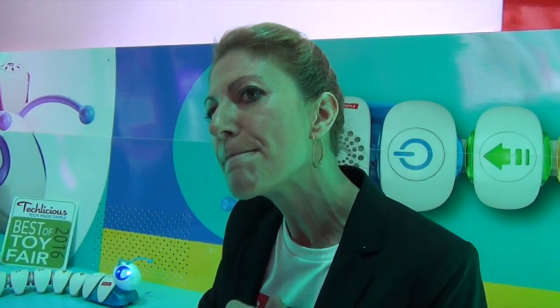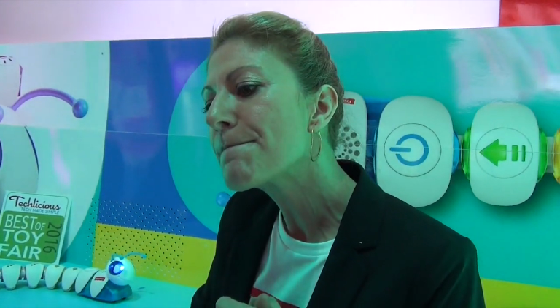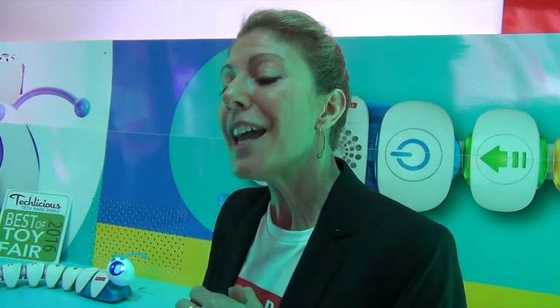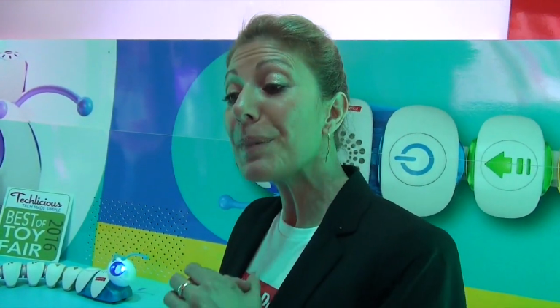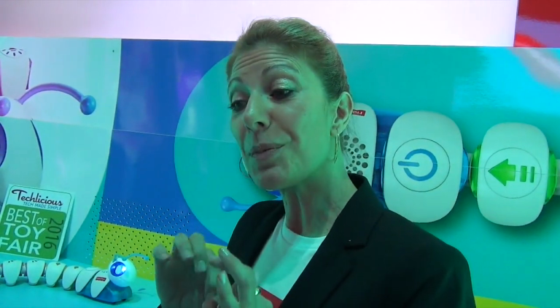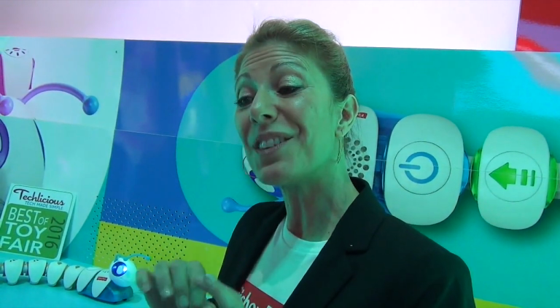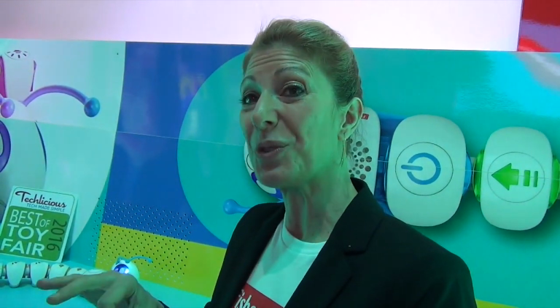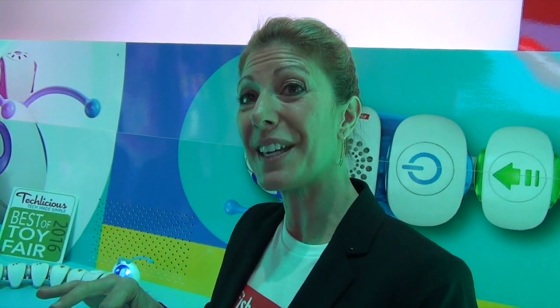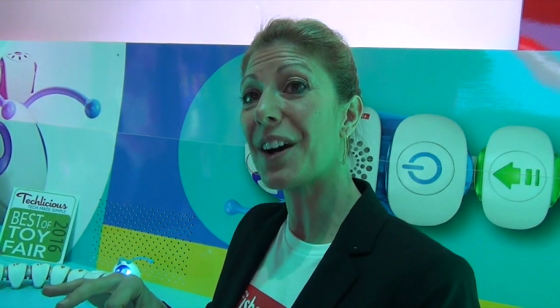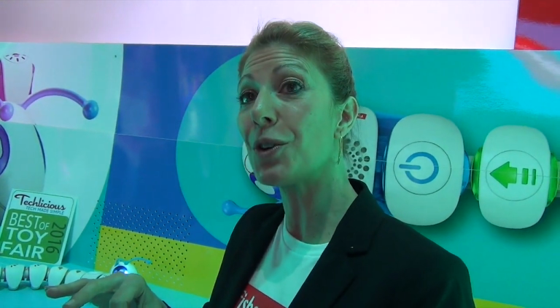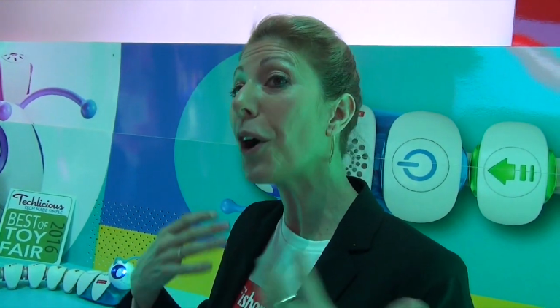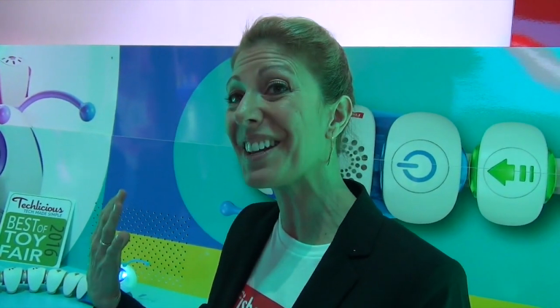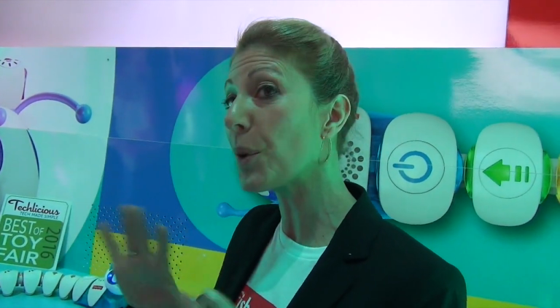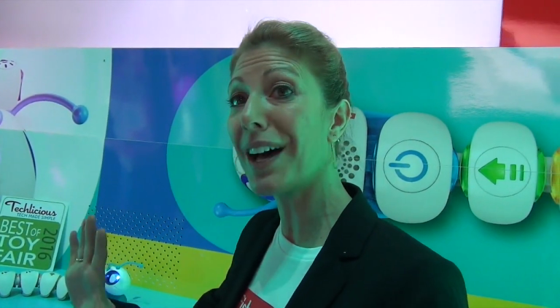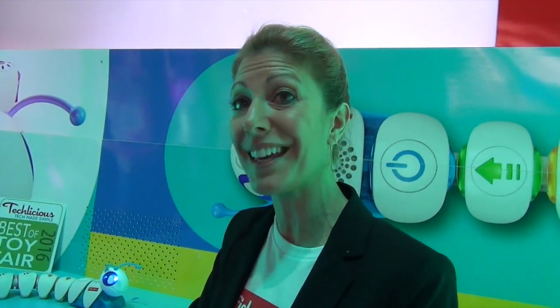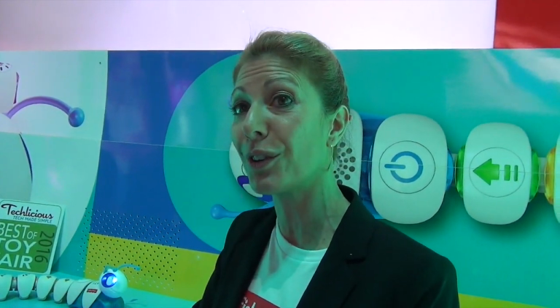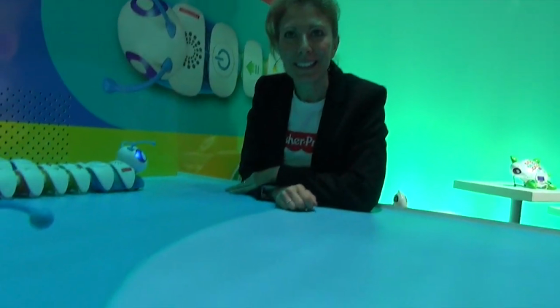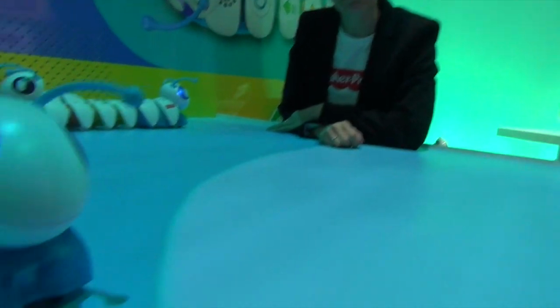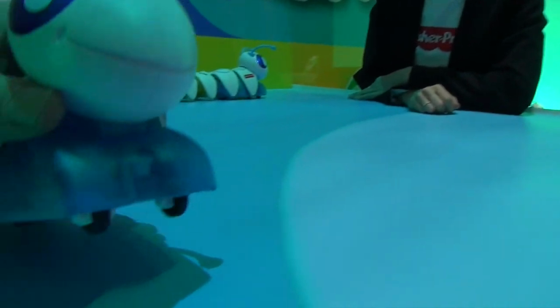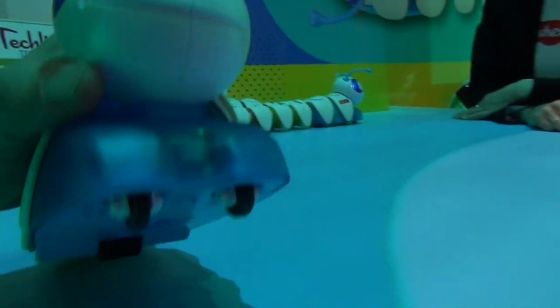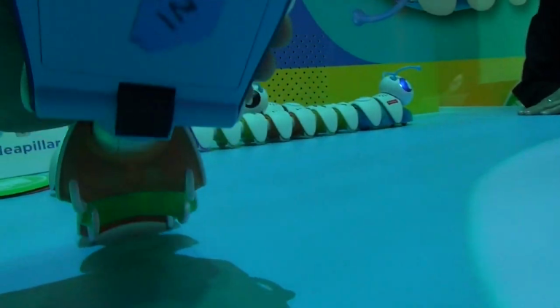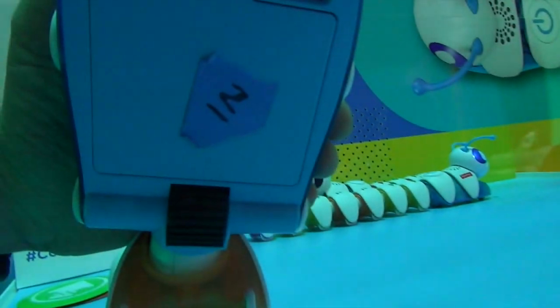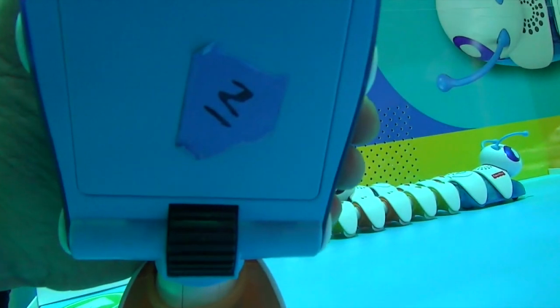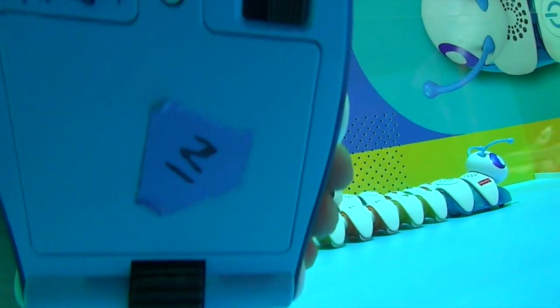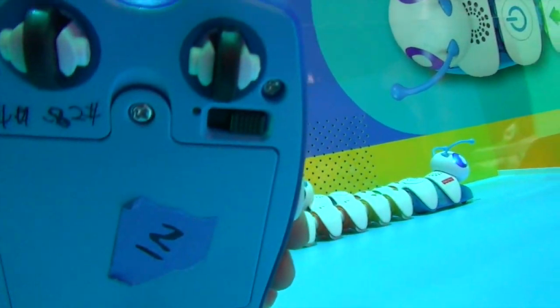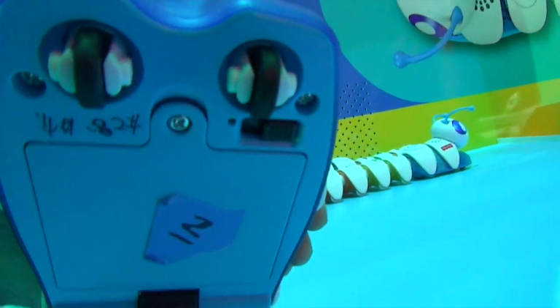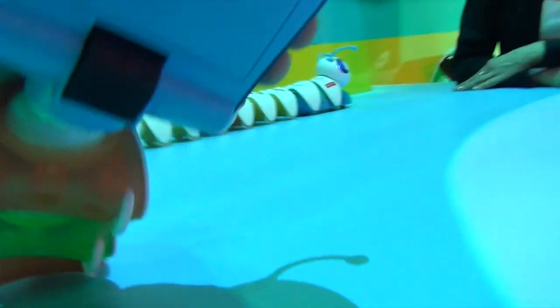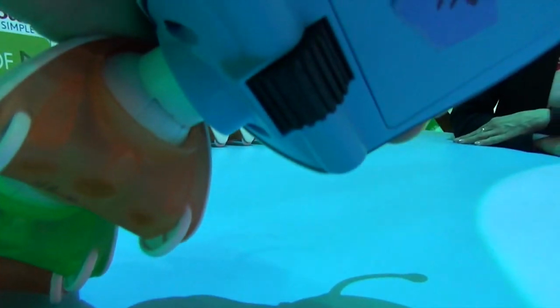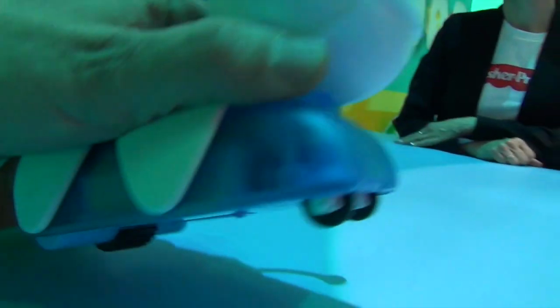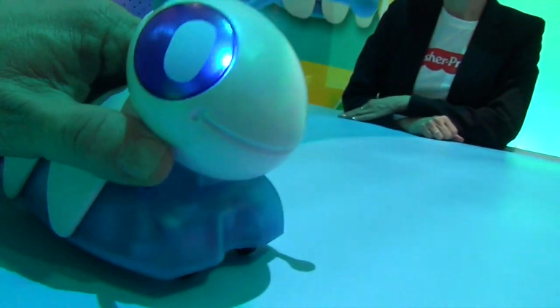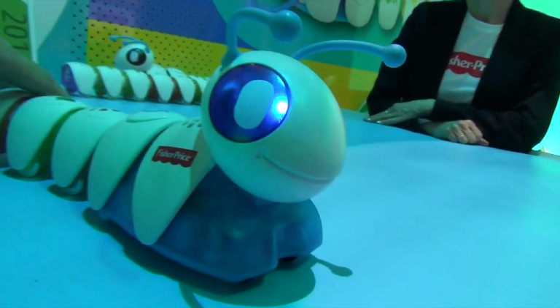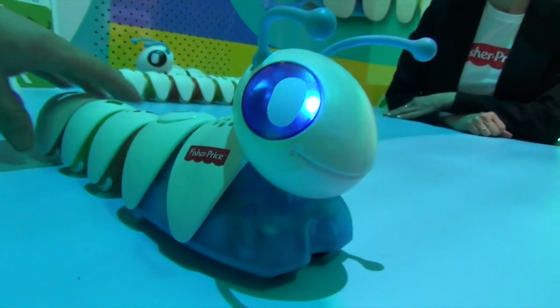When does he come out? He'll start shipping at the end of June, so he's our new fall item. Brand new line — Think and Learn. He runs on AA batteries, and those are the wheels. It's actually a very simple thing.